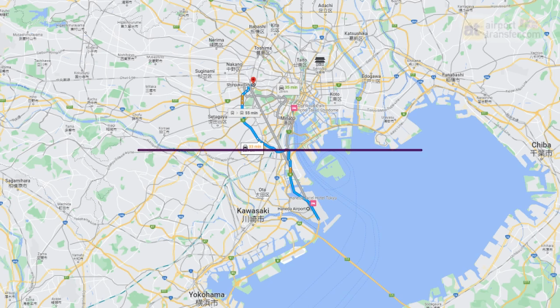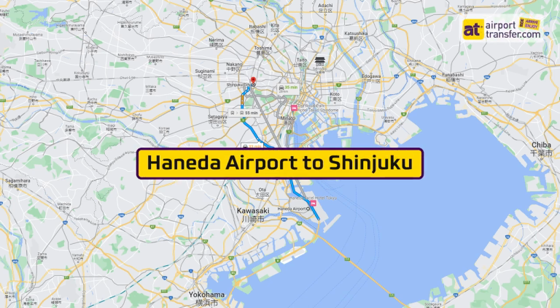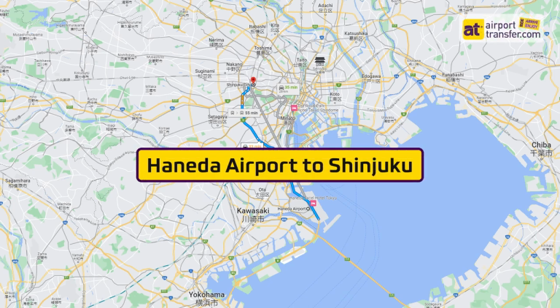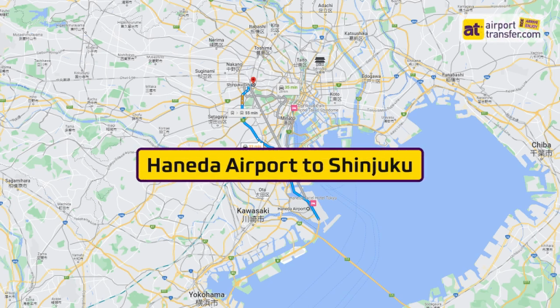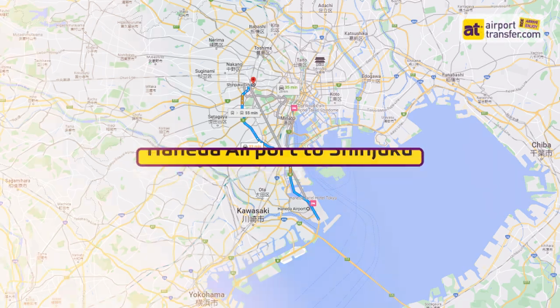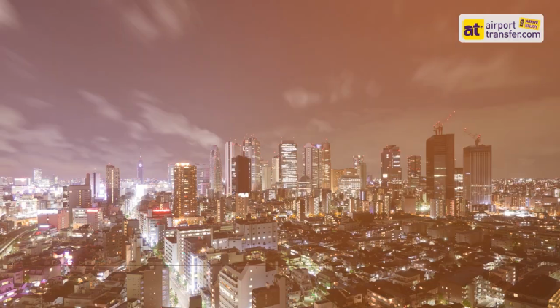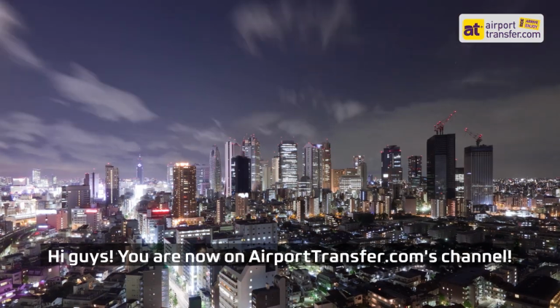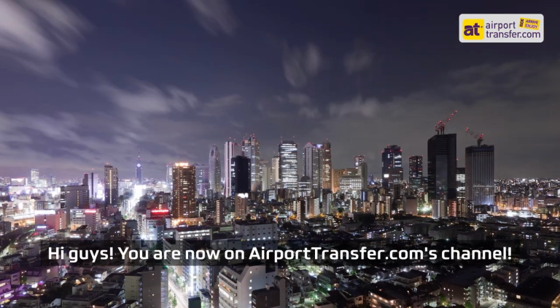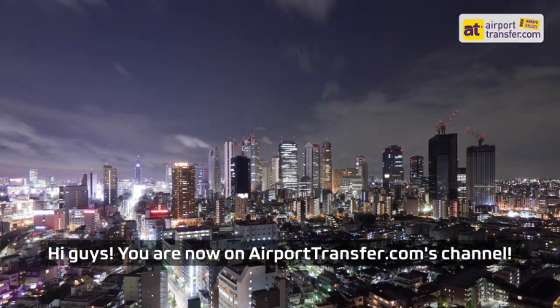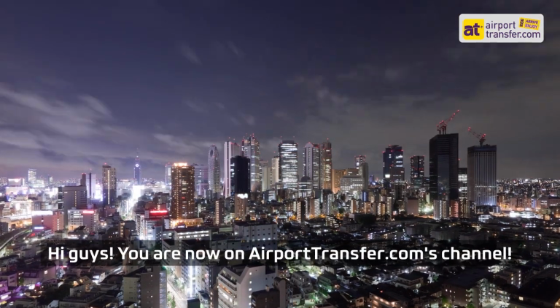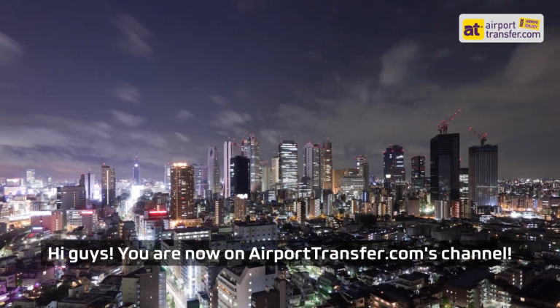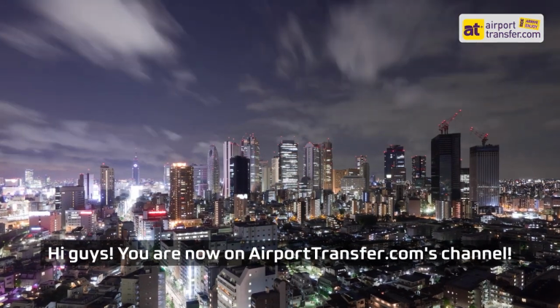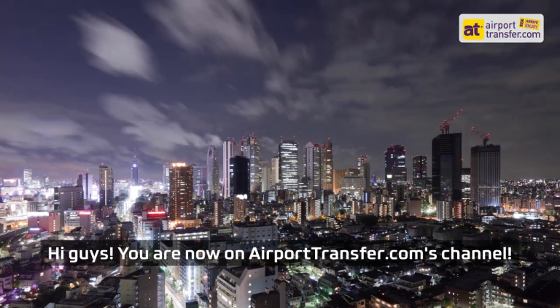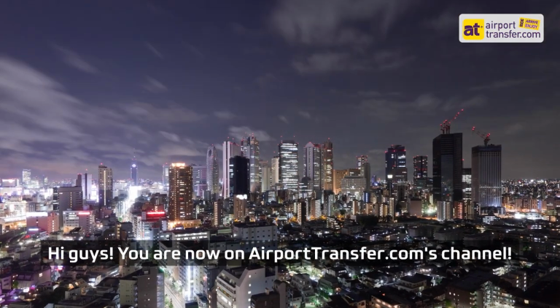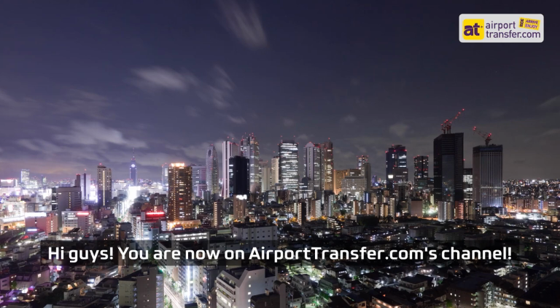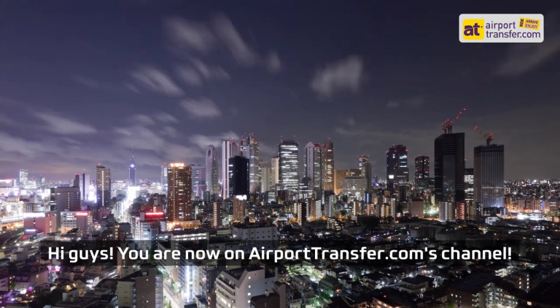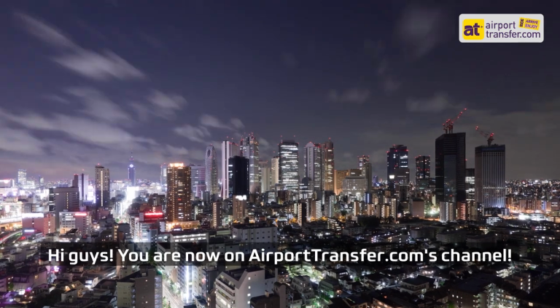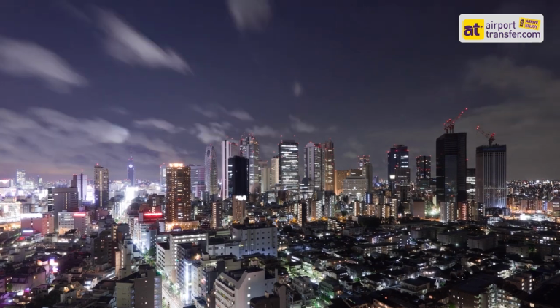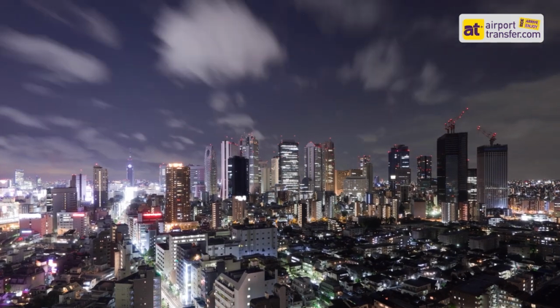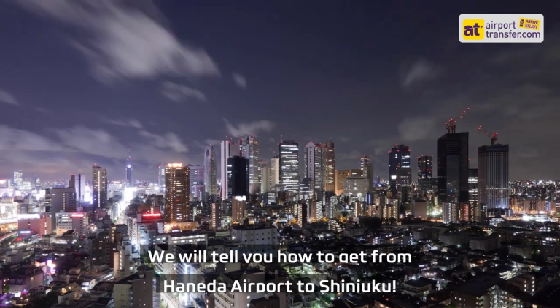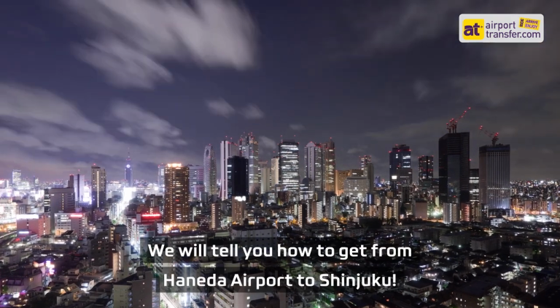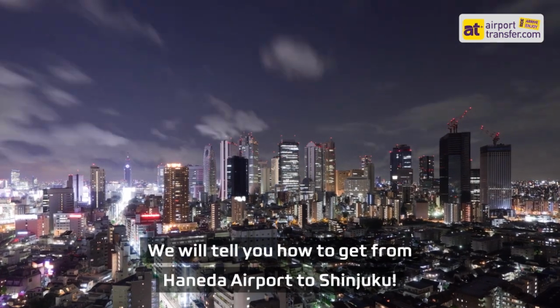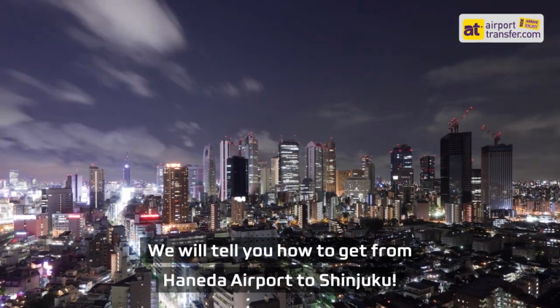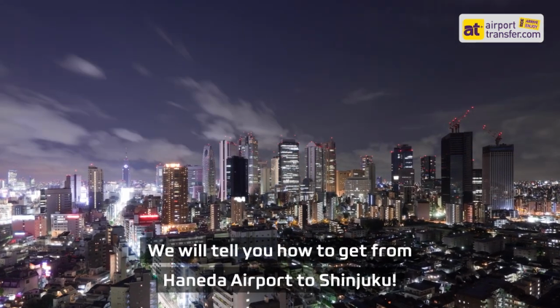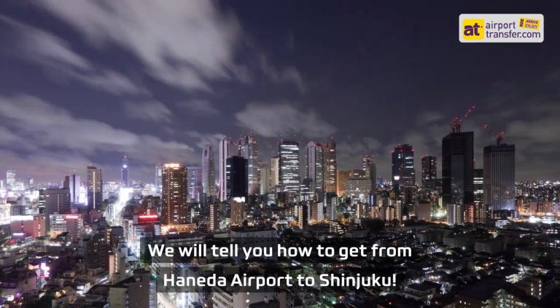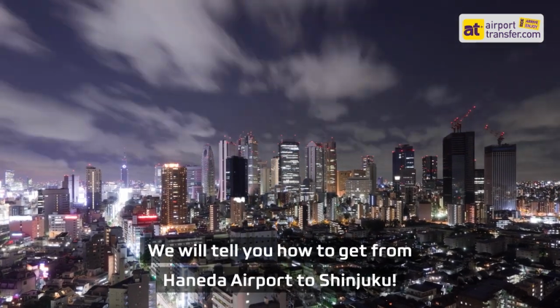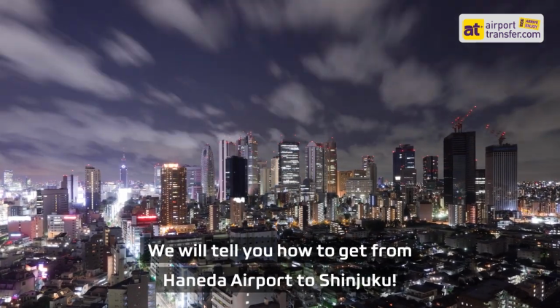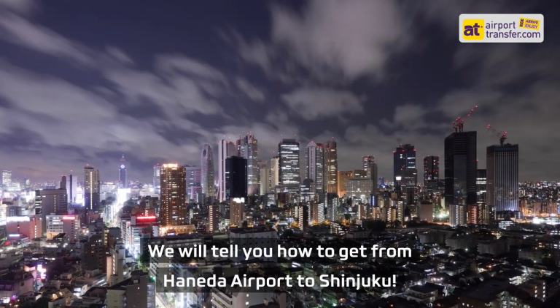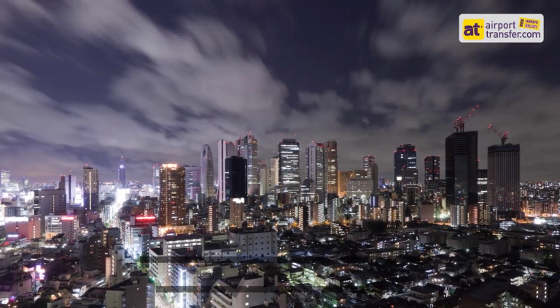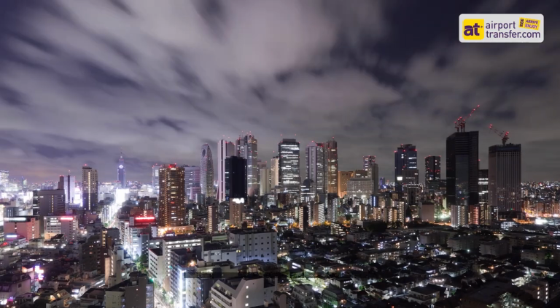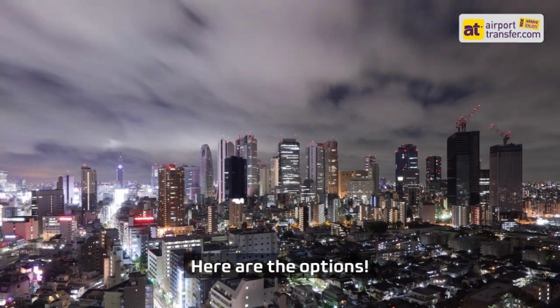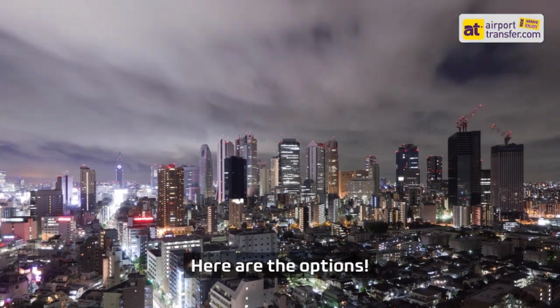Haneda Airport to Shinjuku. Hi guys, you are now on airporttransfer.com's channel. We will tell you how to get from Haneda Airport to Shinjuku. Here are the options.